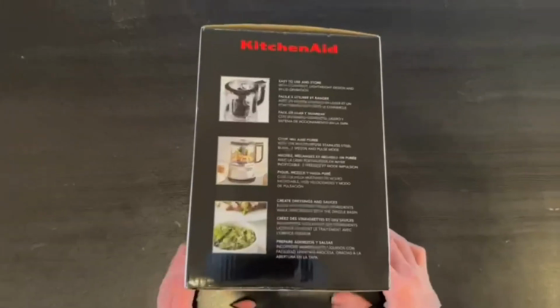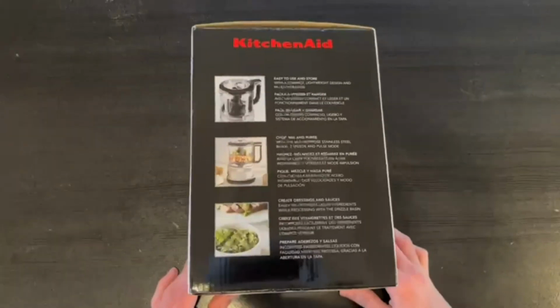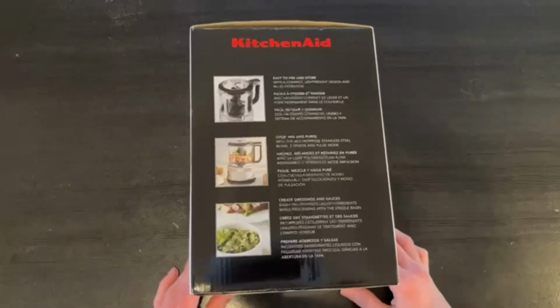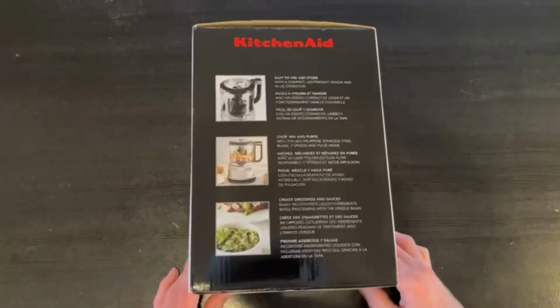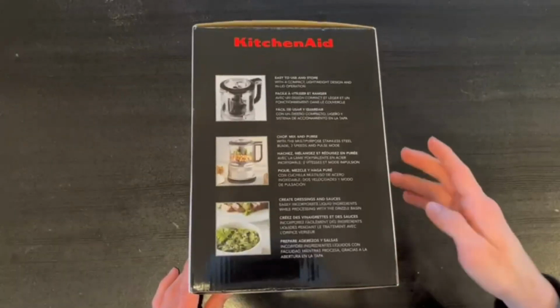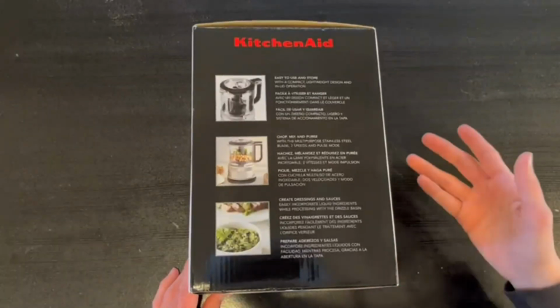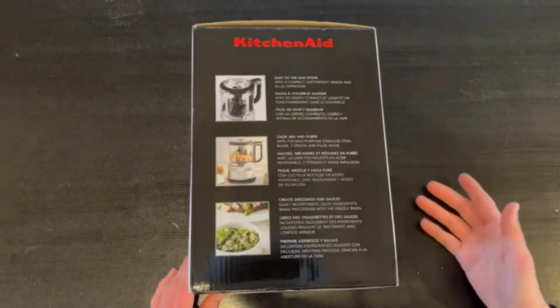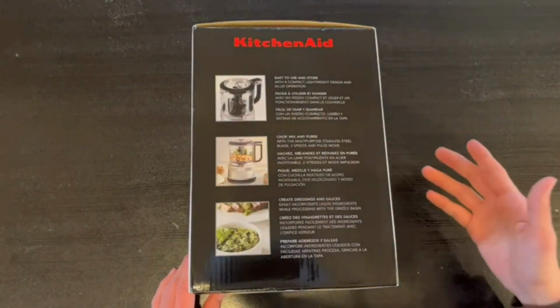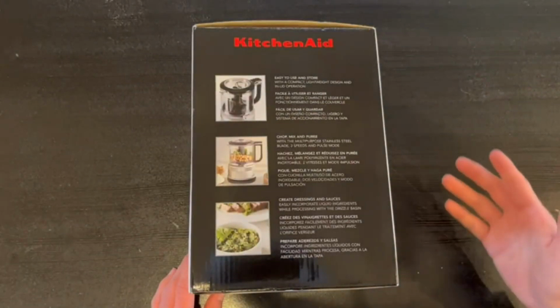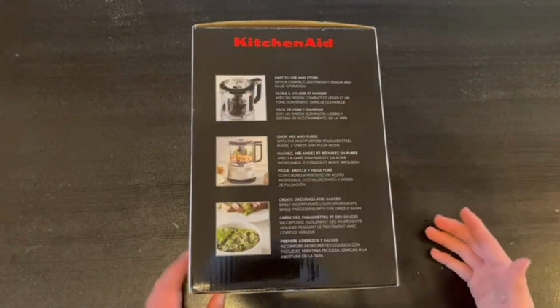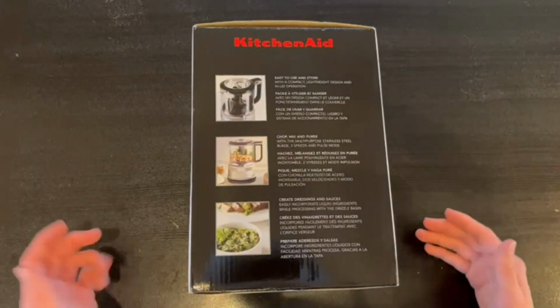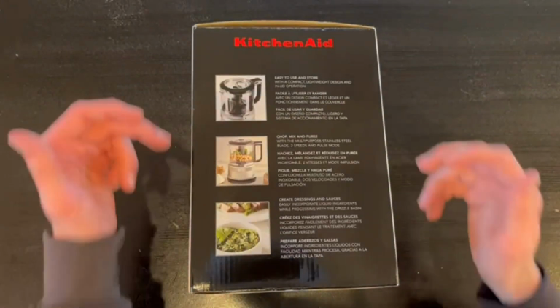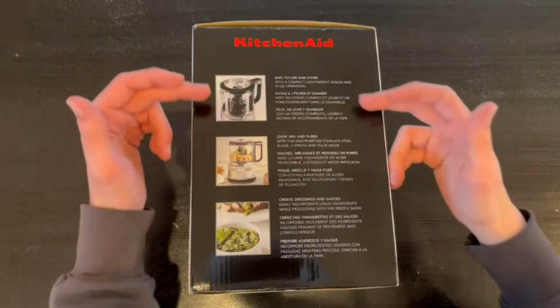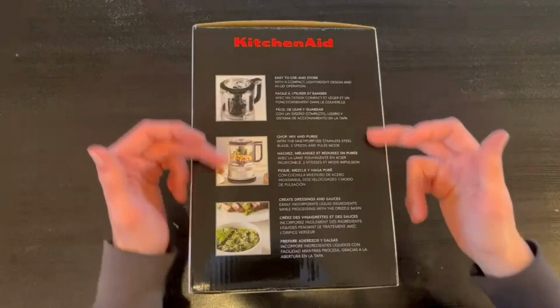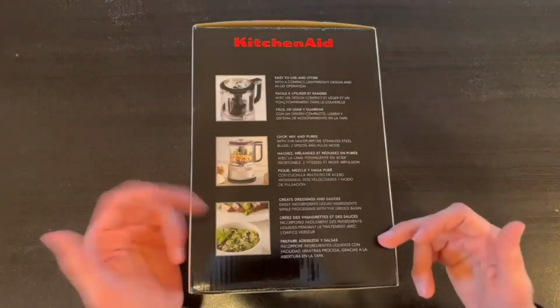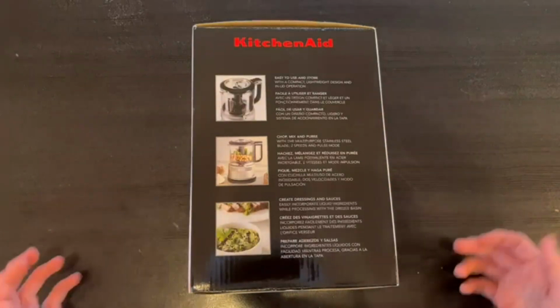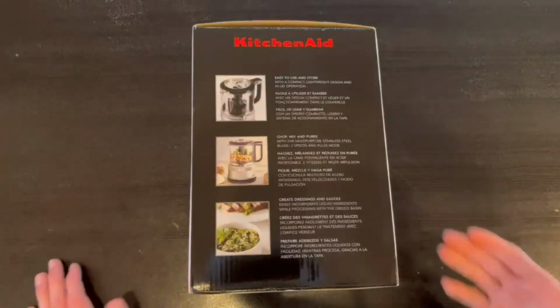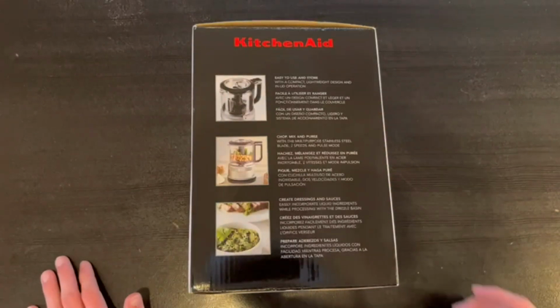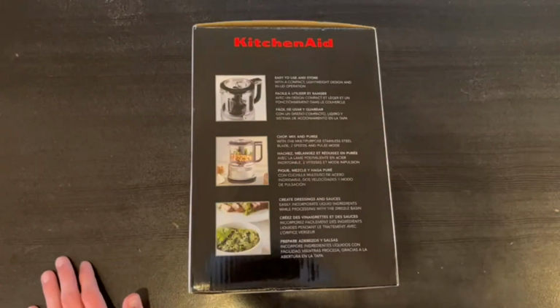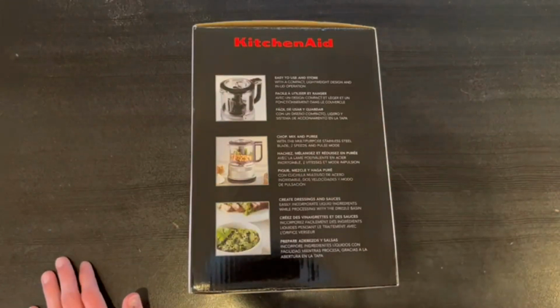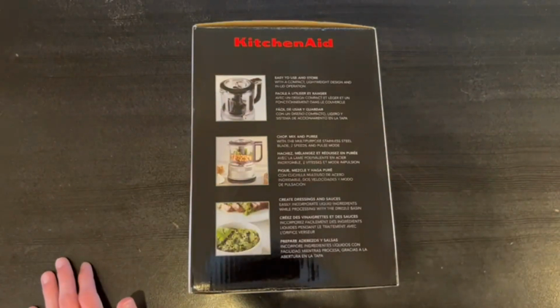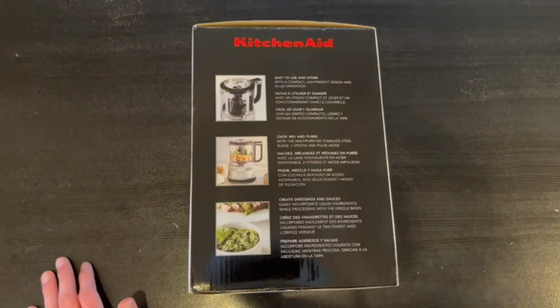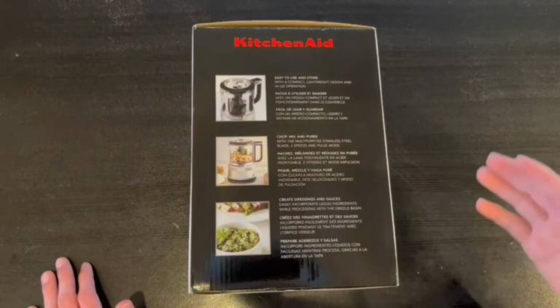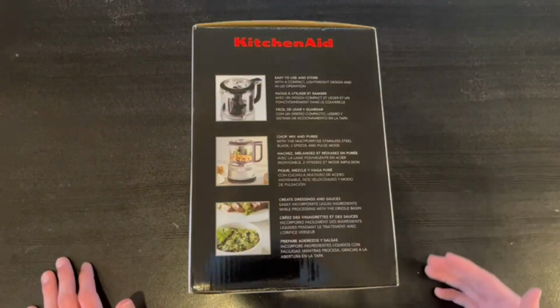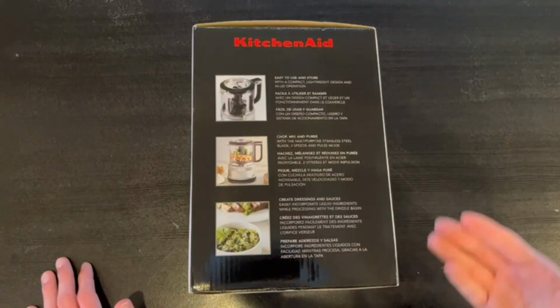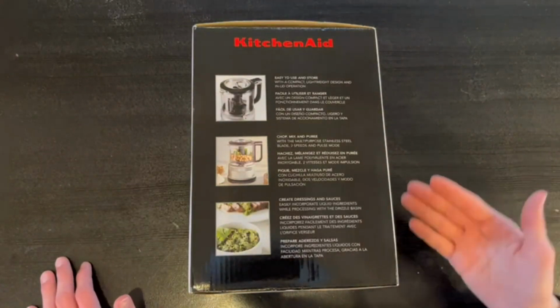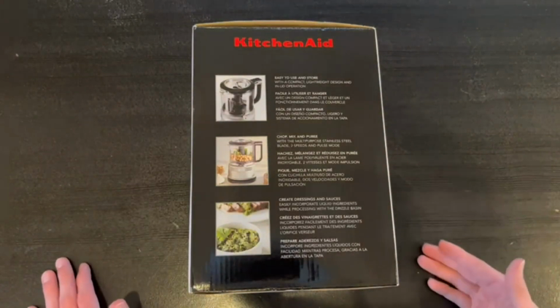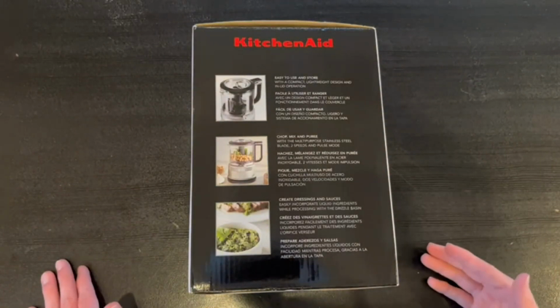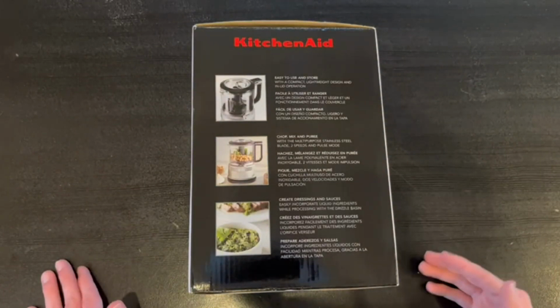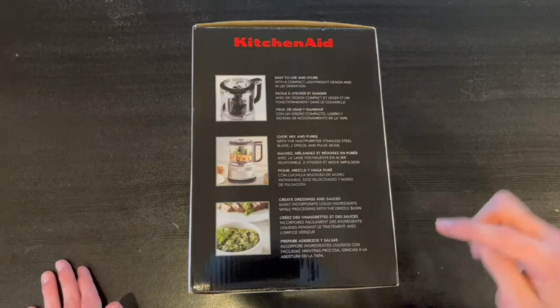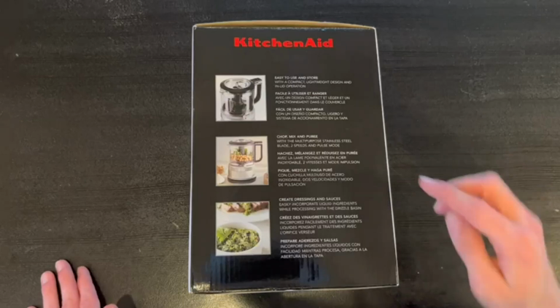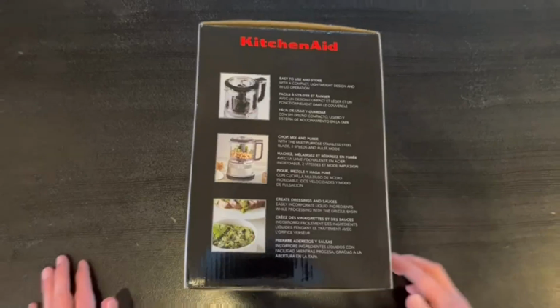Right here on the side we do have some more information about it. It basically tells us everything that it does say in the front, but now I'm going to go ahead, open it up and show you guys what's inside.